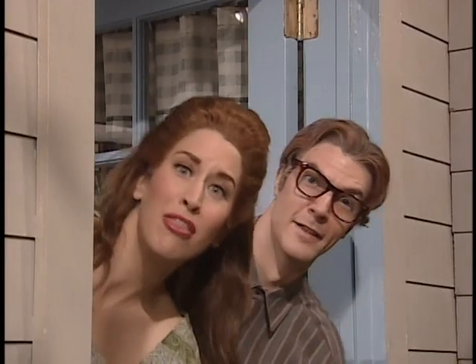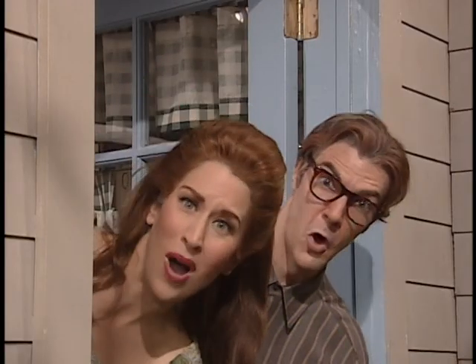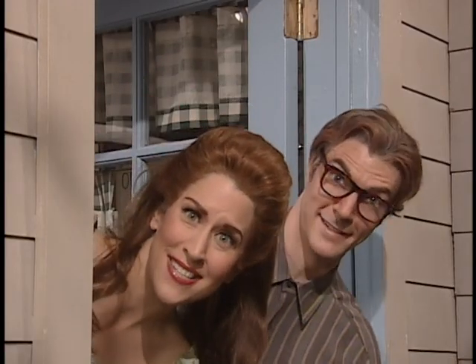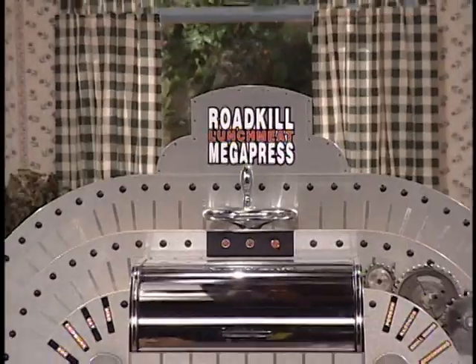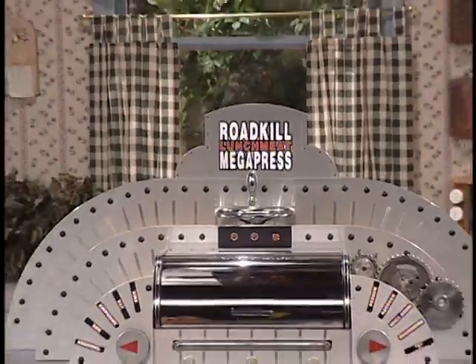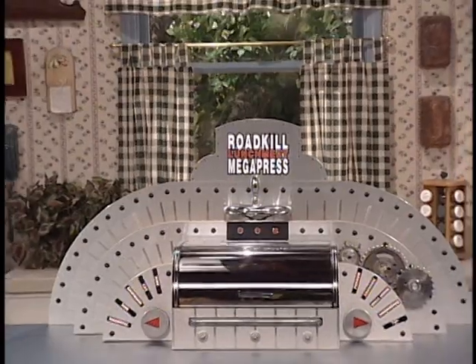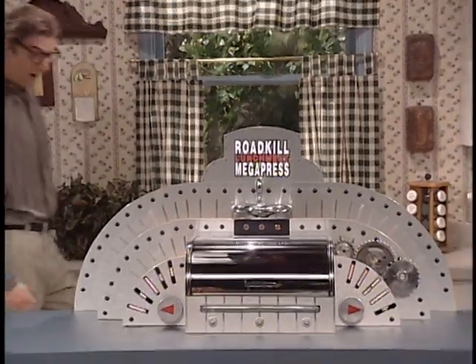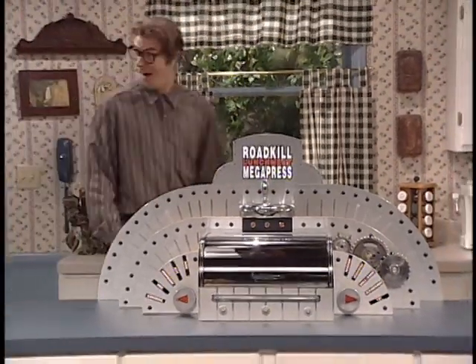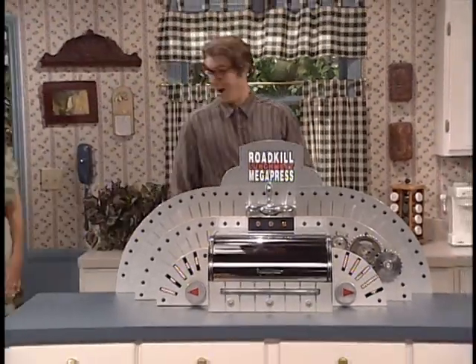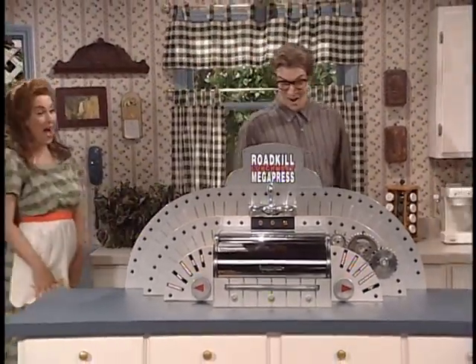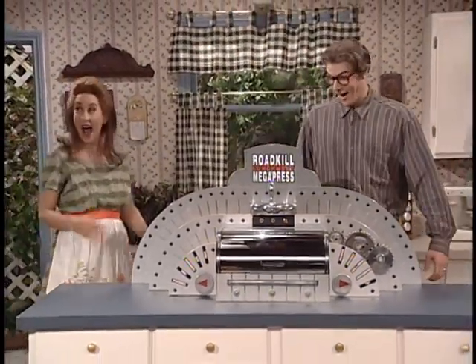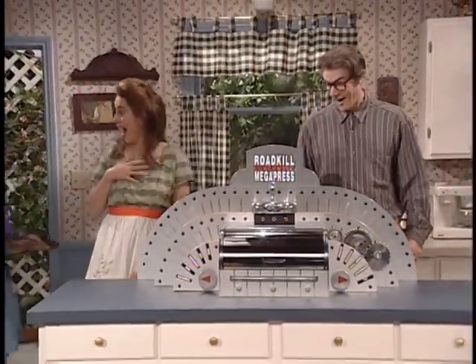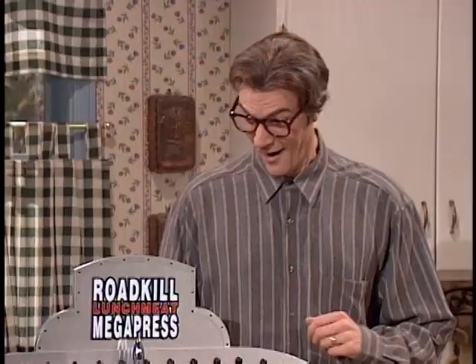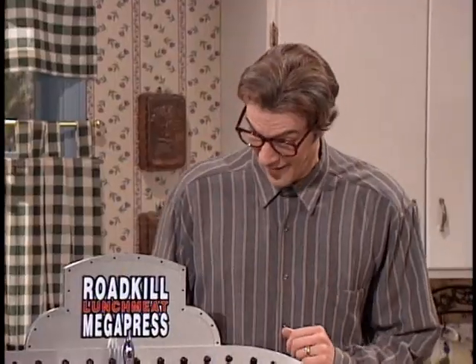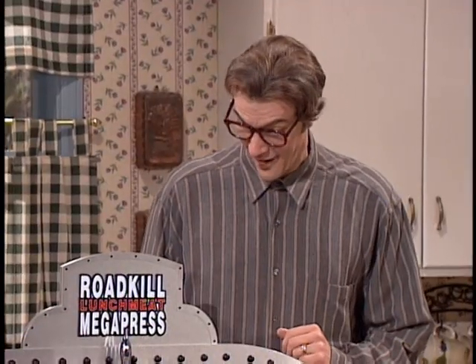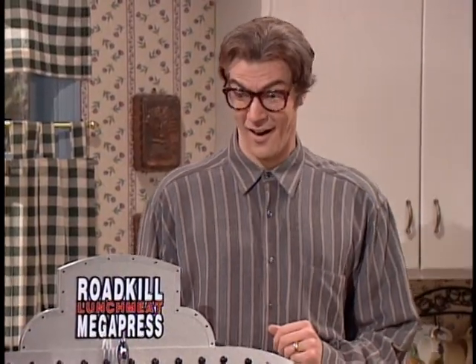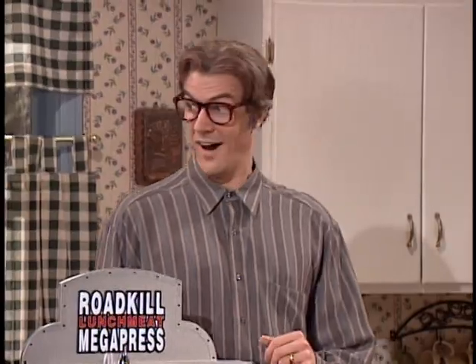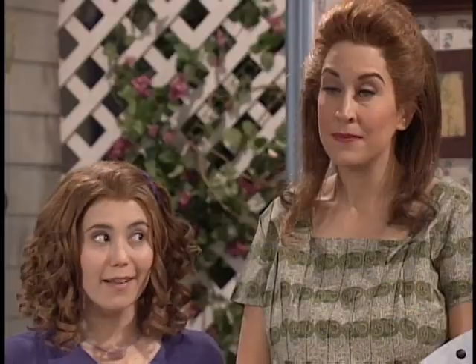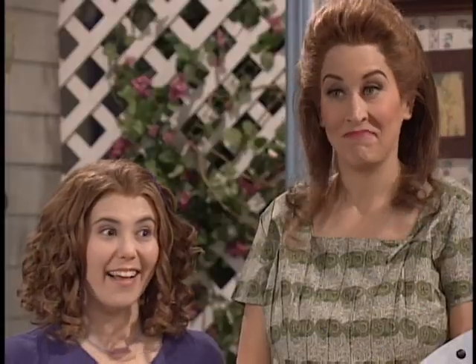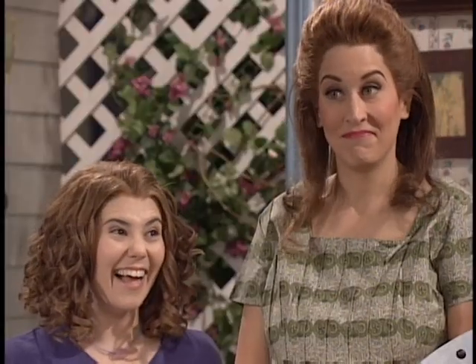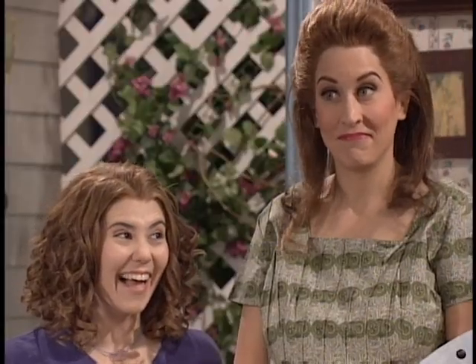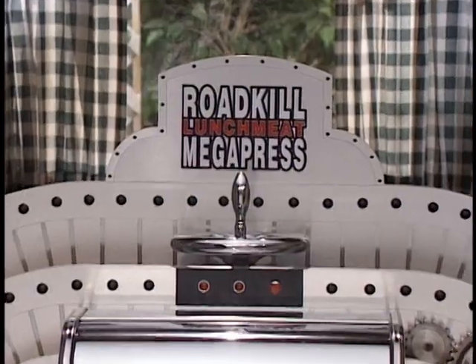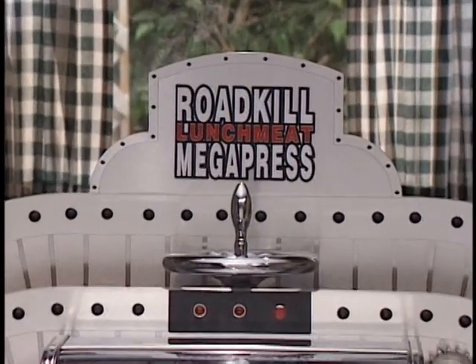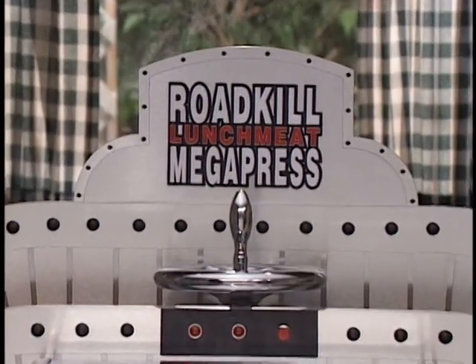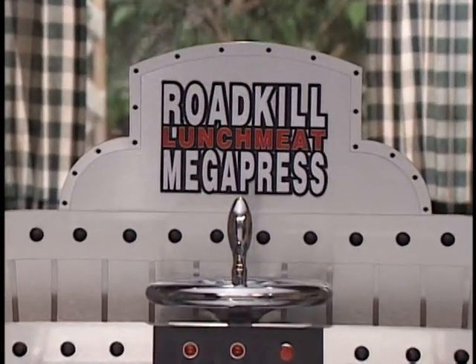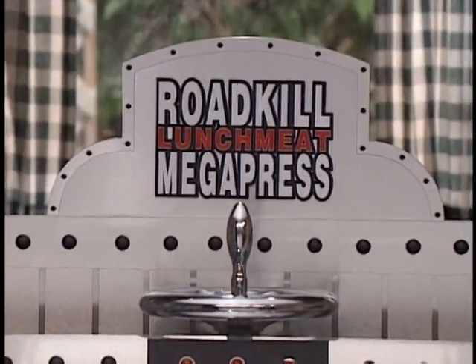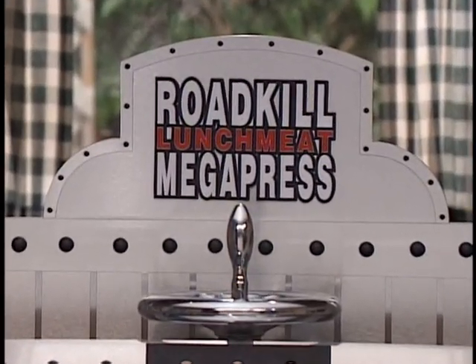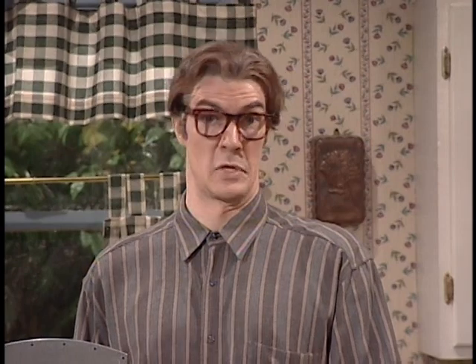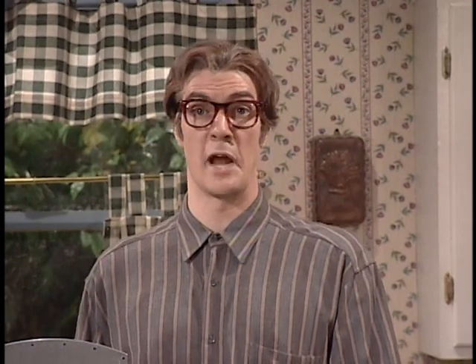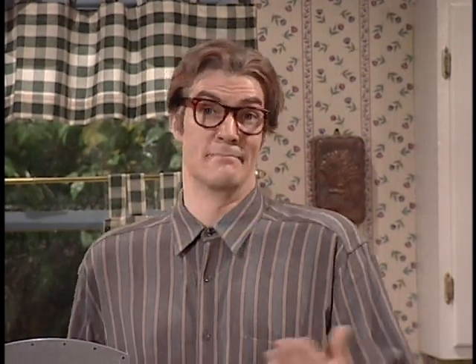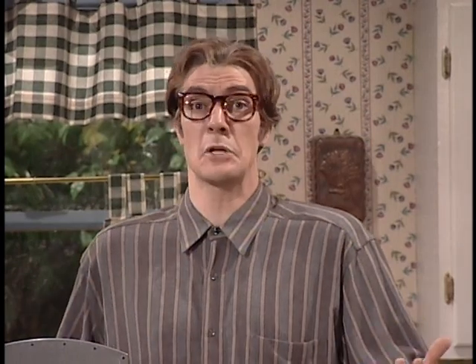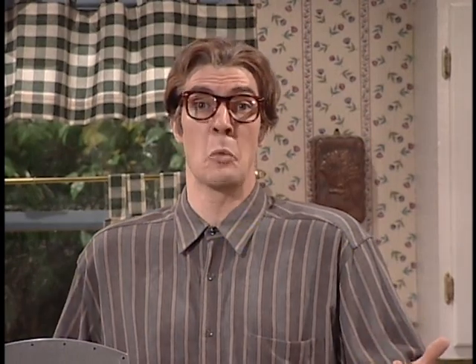The what? The Roadkill Lunchmeat Megapress. Just leaving roadkill on the road to be eaten by maggots is a good deal for the maggots. But why not let the Roadkill Lunchmeat Megapress make it a good deal for you? Sounds great, but how's the darn thing work?